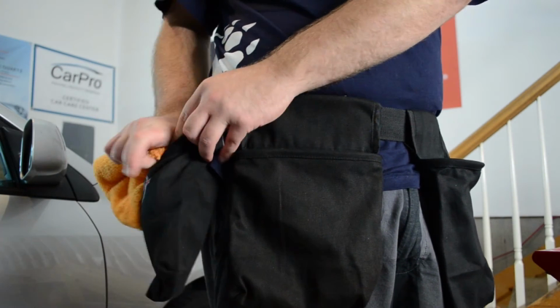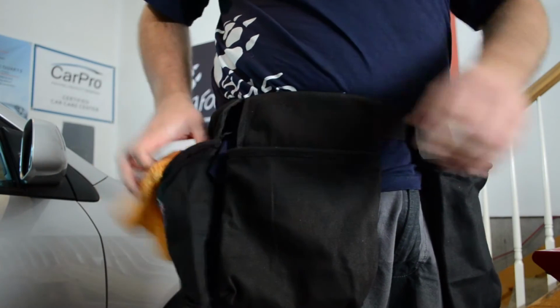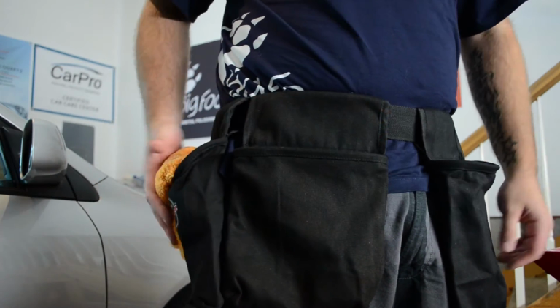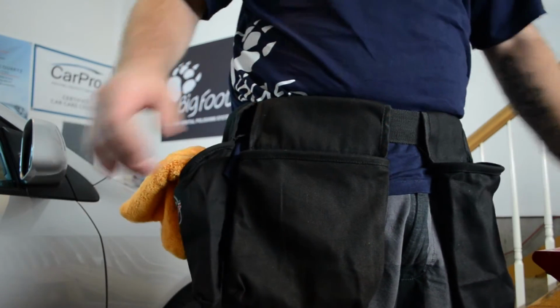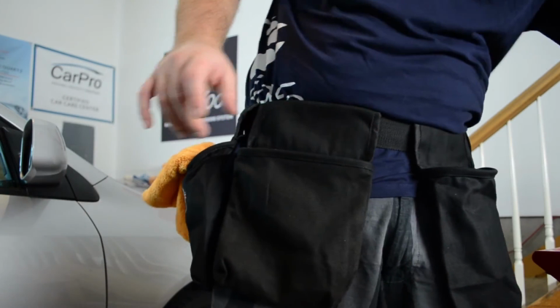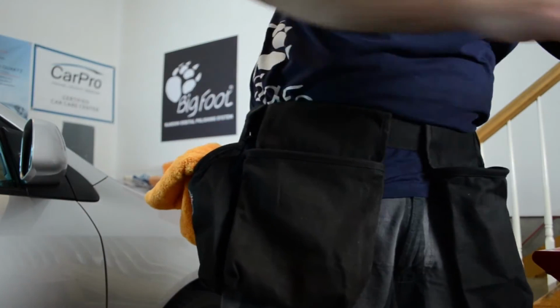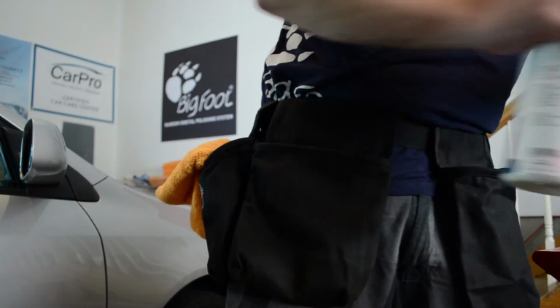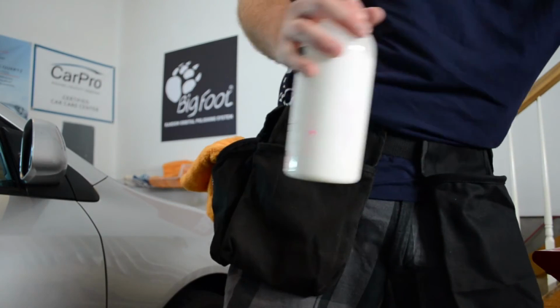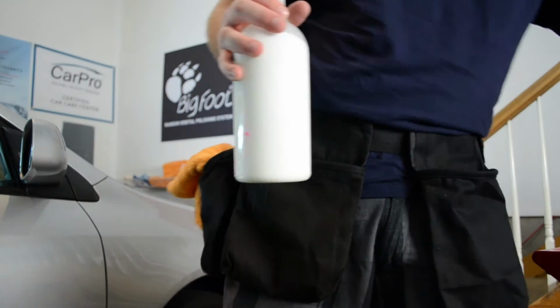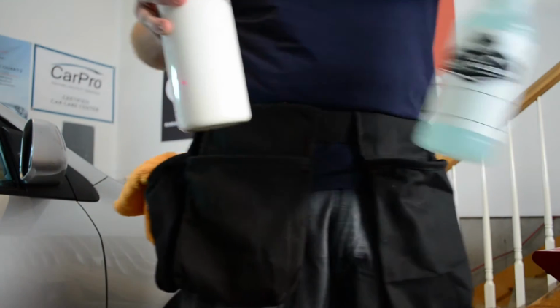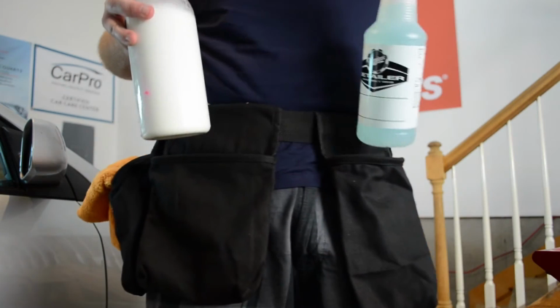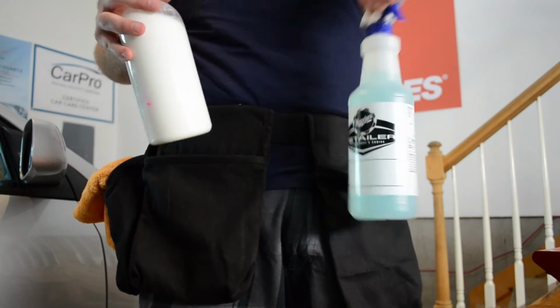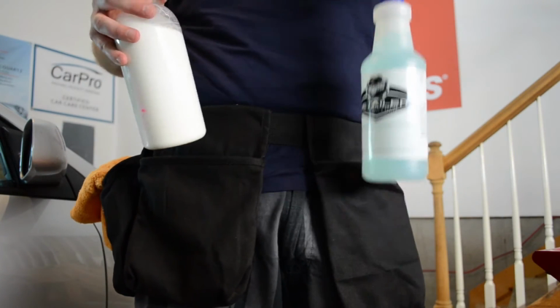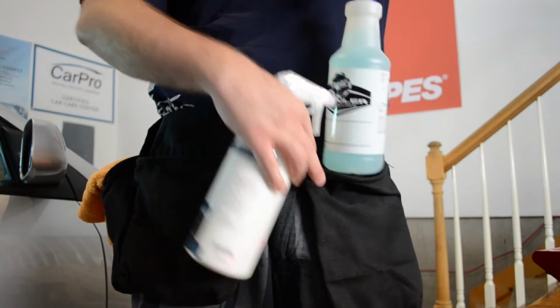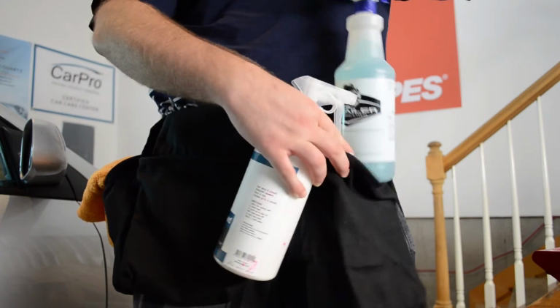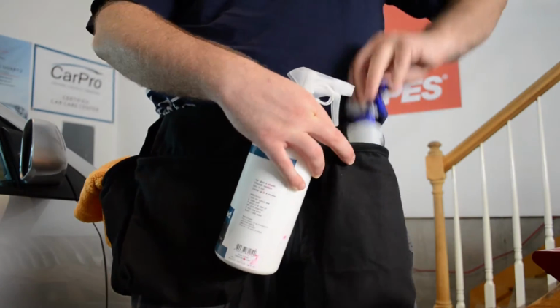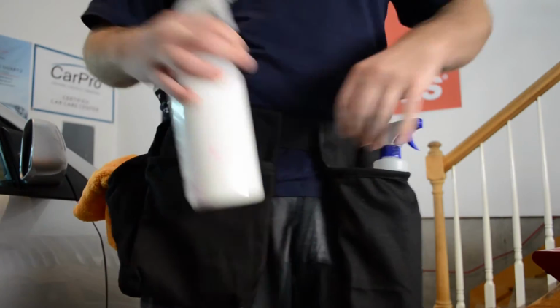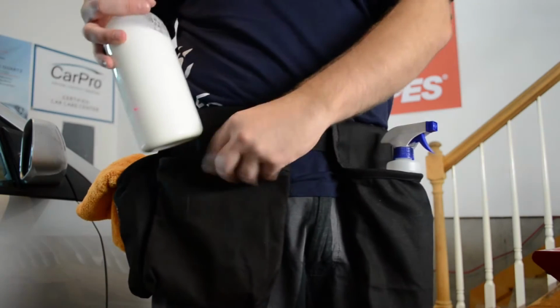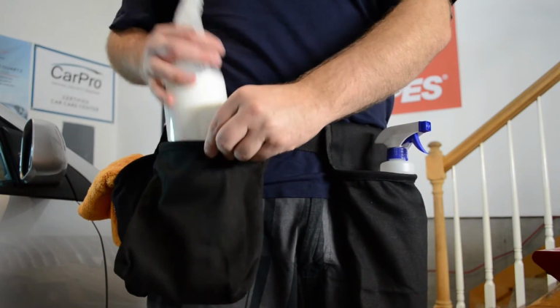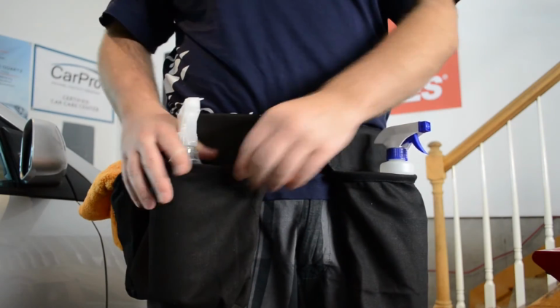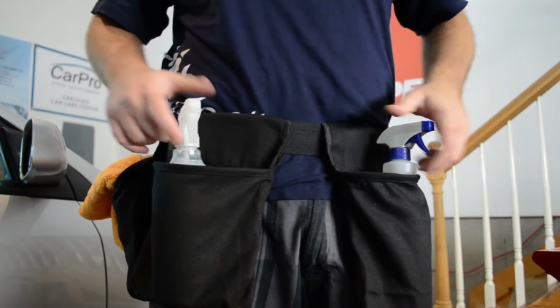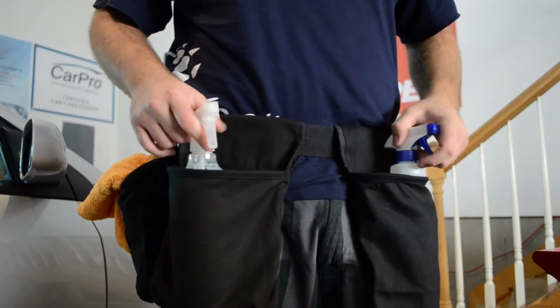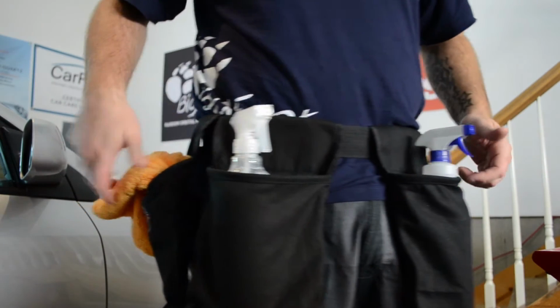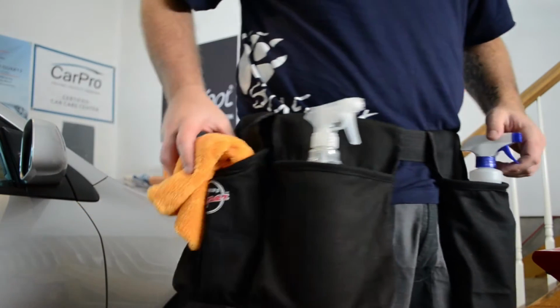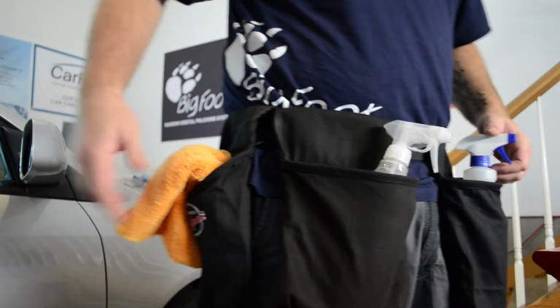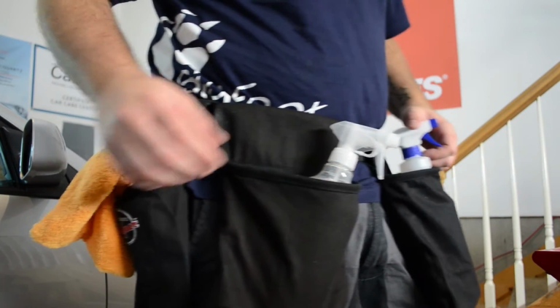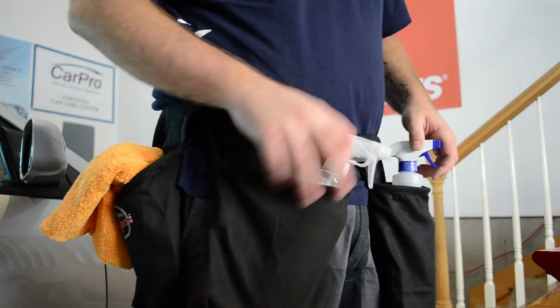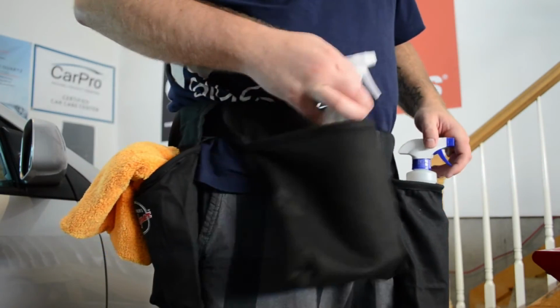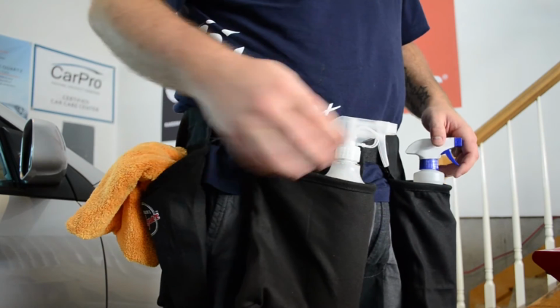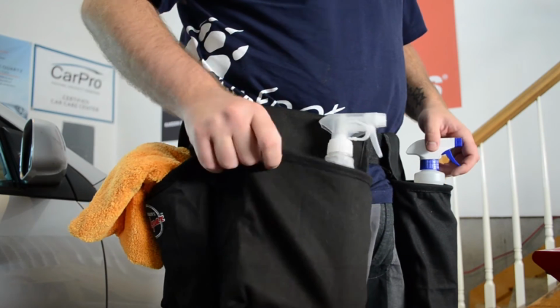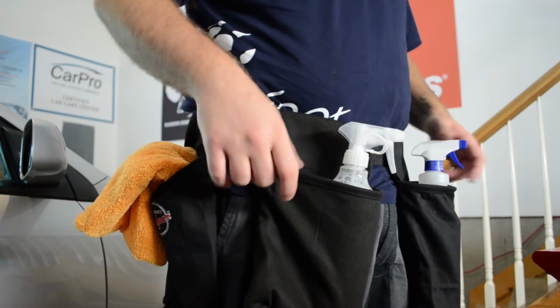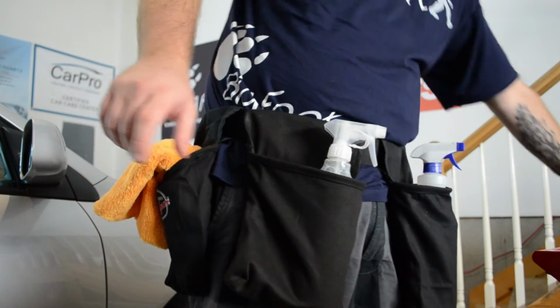The Detailers Helper has tons of room for microfibers, pen lights, polishing pads, and full size 32oz bottles. In fact, one of the pouches even has enough space to comfortably fit a 32oz and a 16oz bottle in the same pouch.